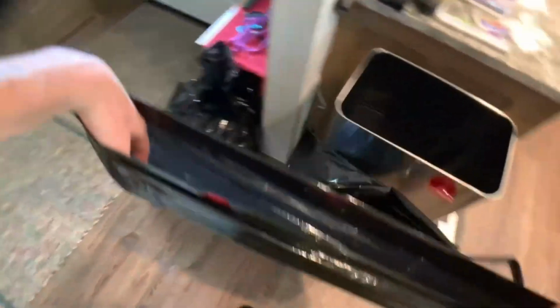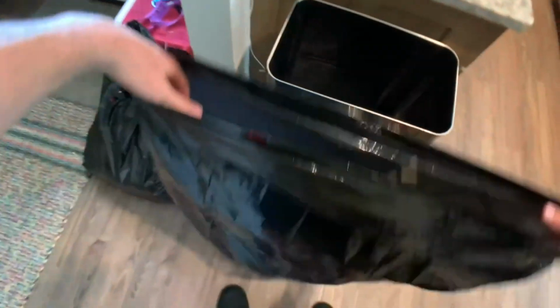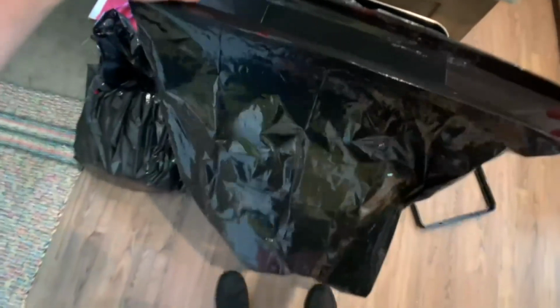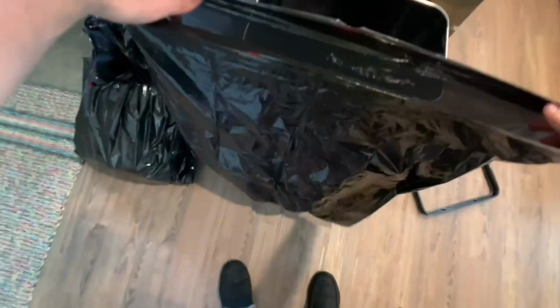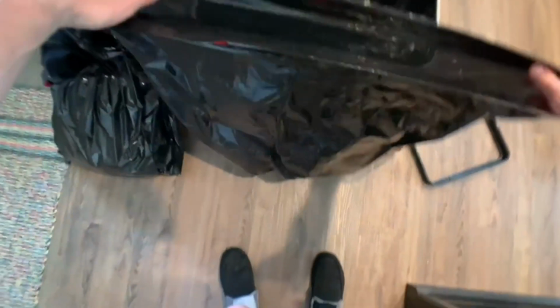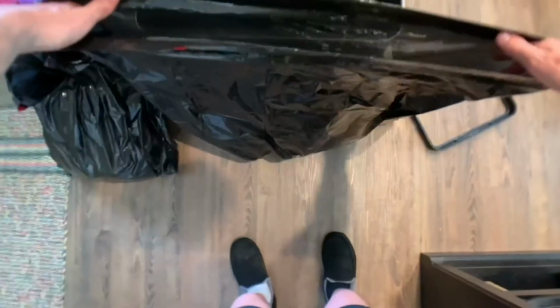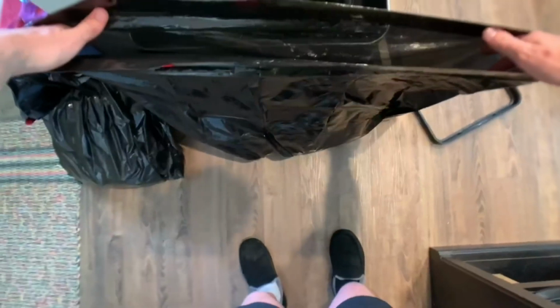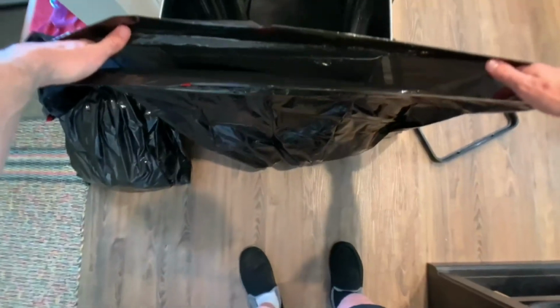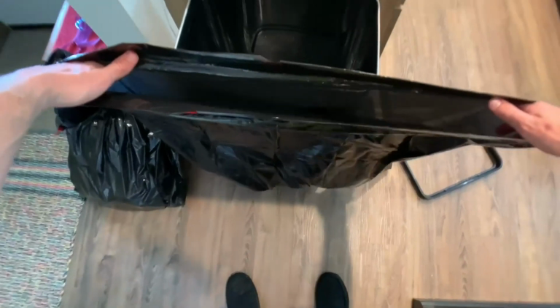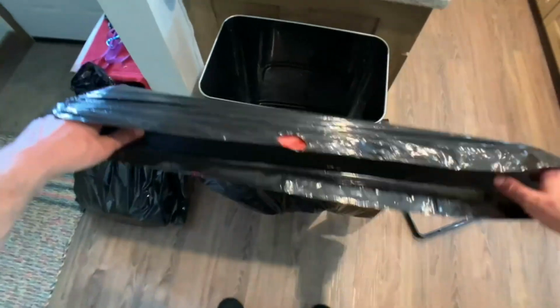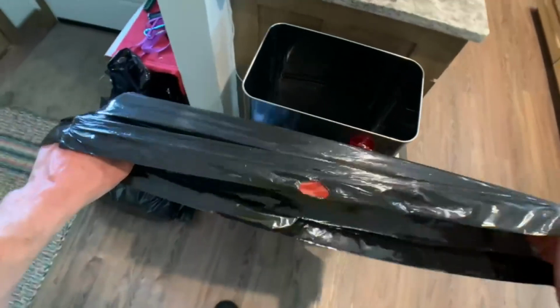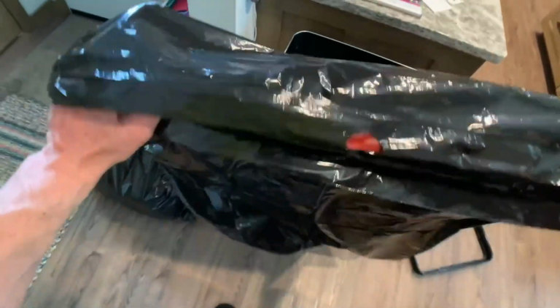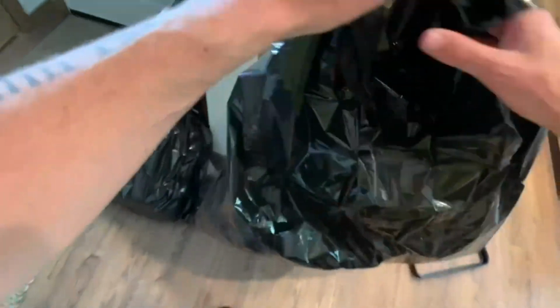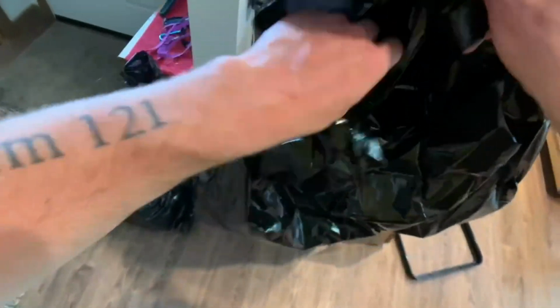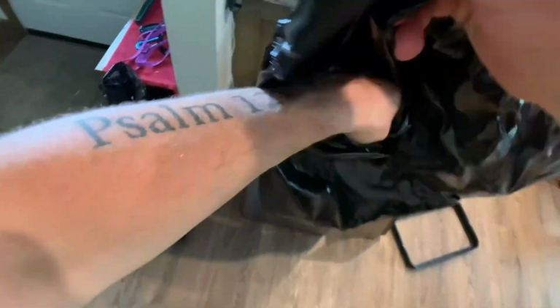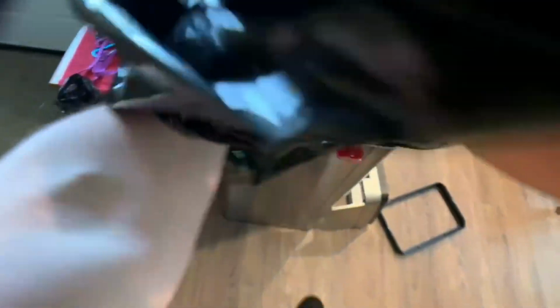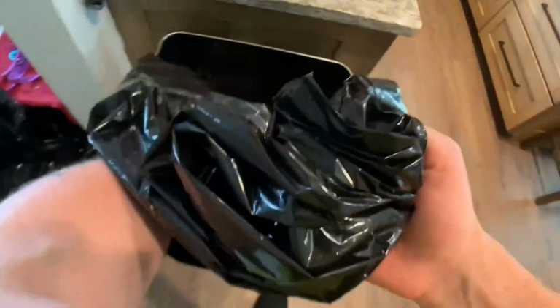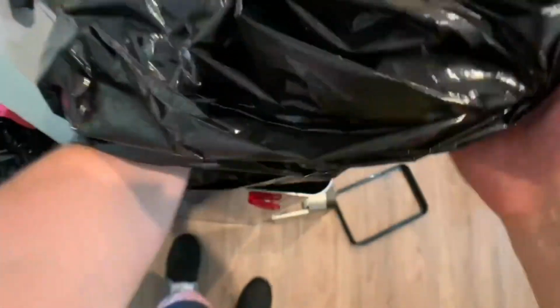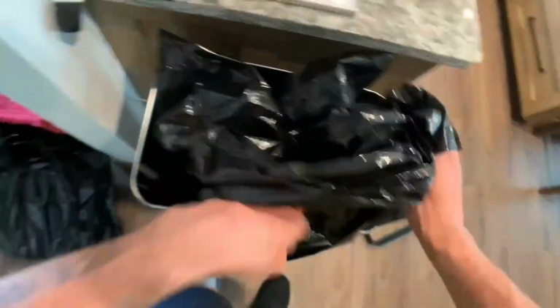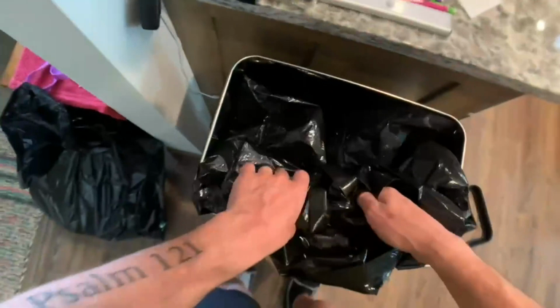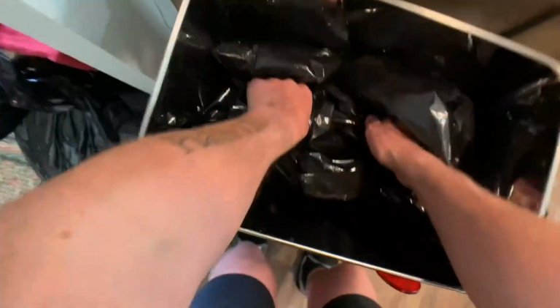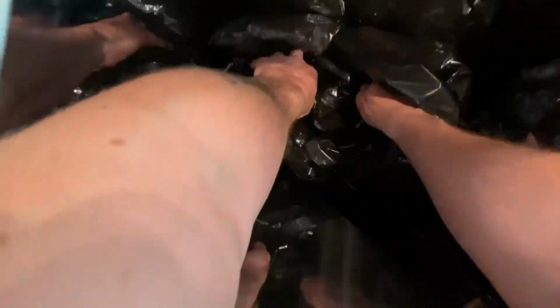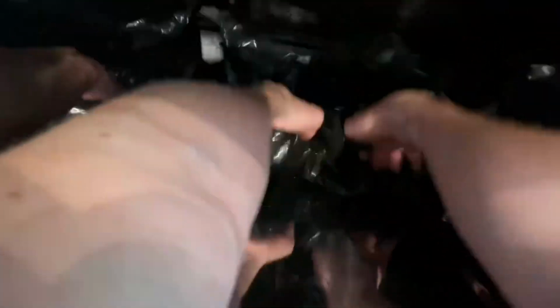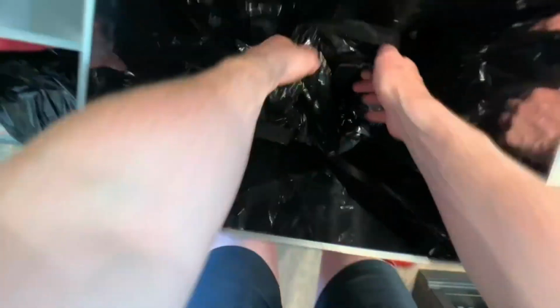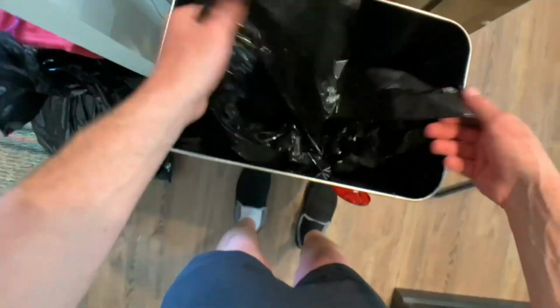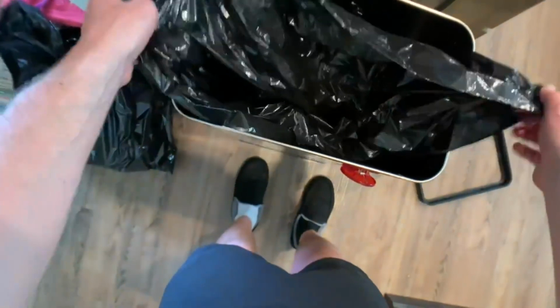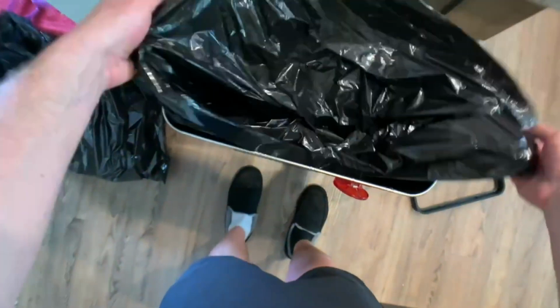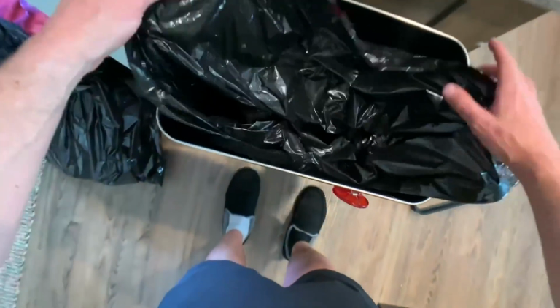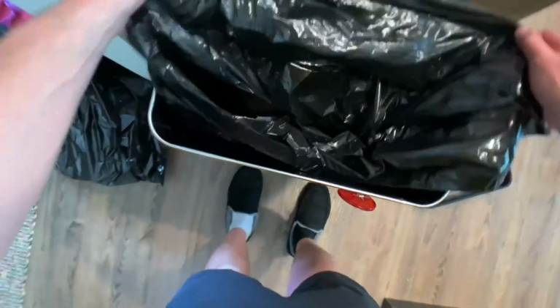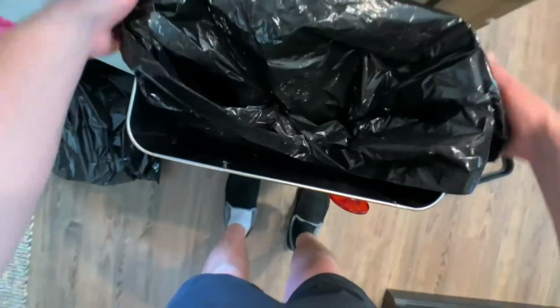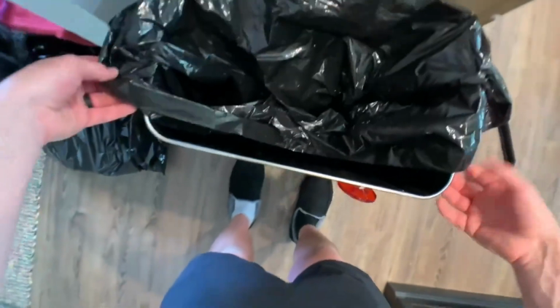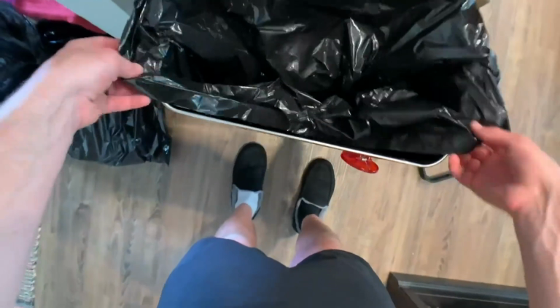Another reason why I absolutely love these garbage cans is because of the size of bag you can fit in them — you can fit giant garbage bags inside of here. All you have to do to switch your garbage out is get your bag in there.